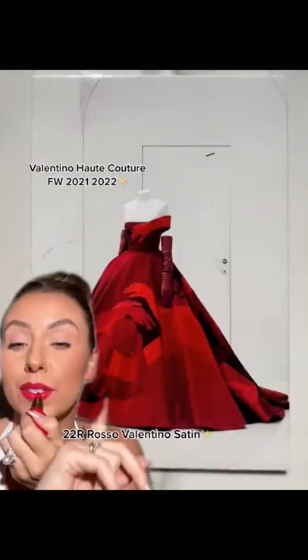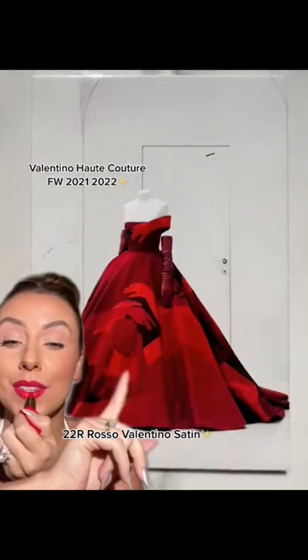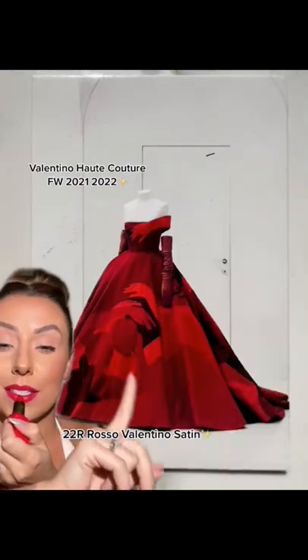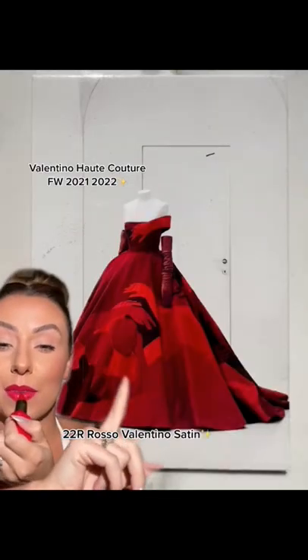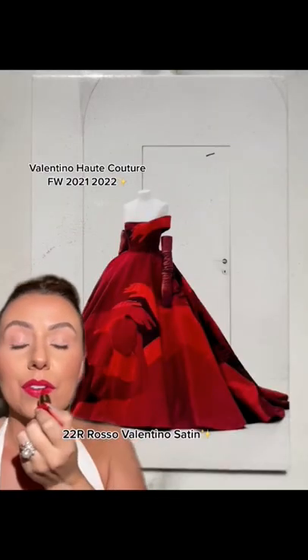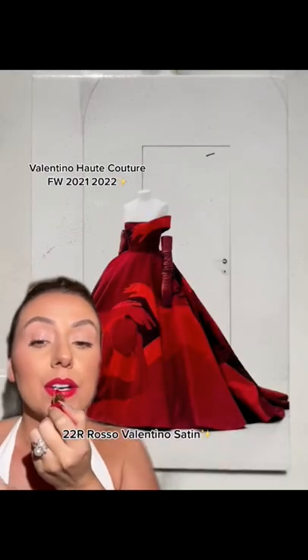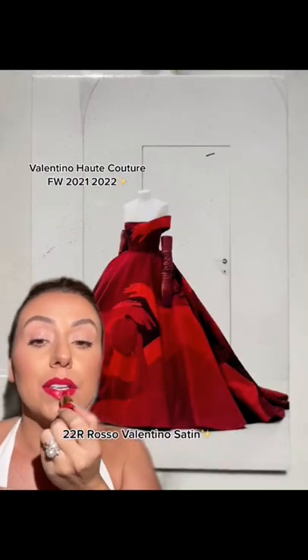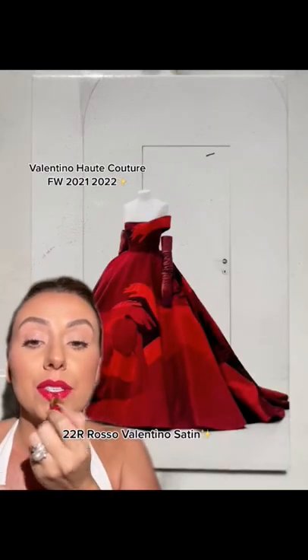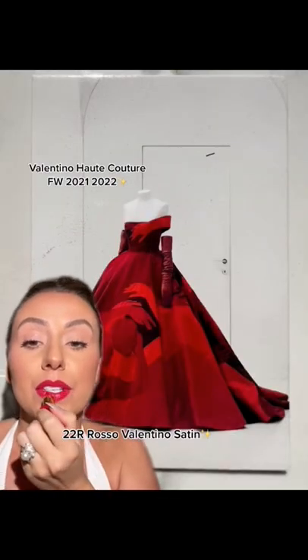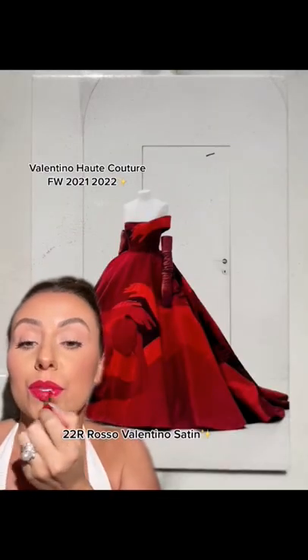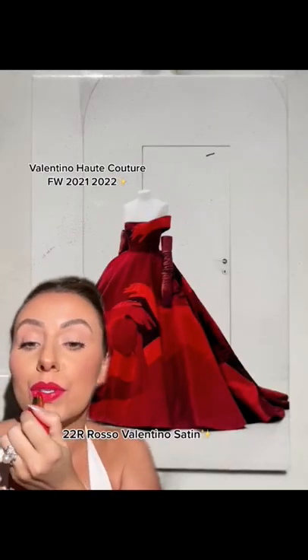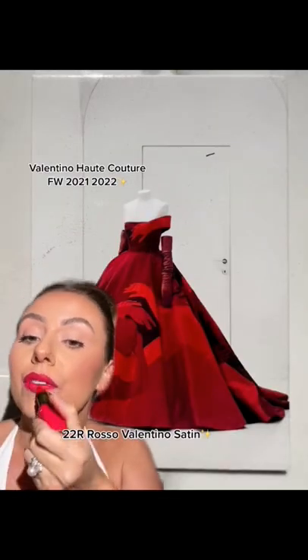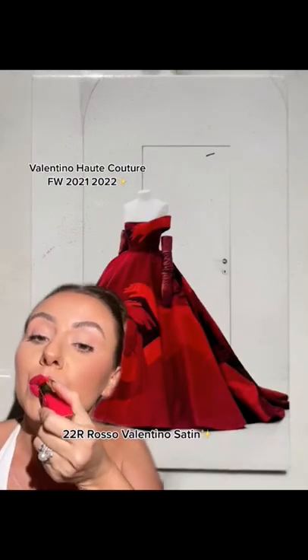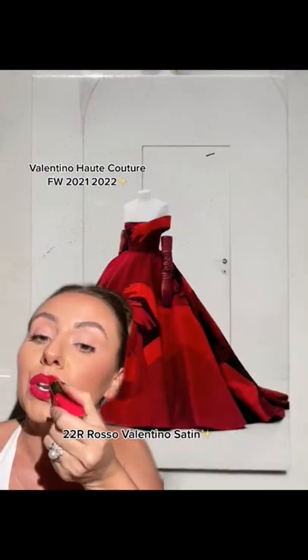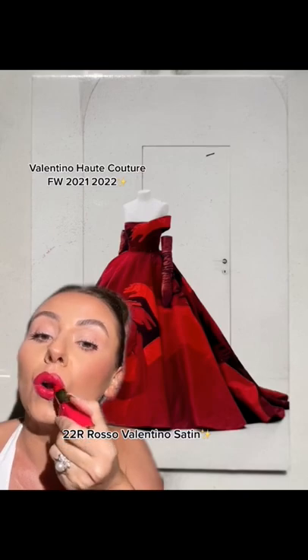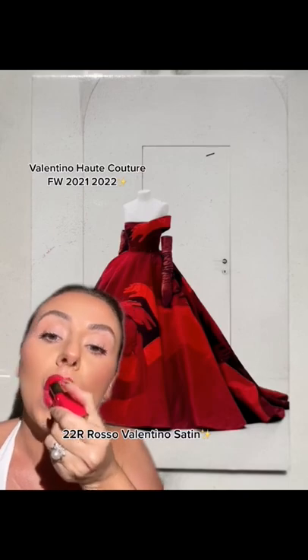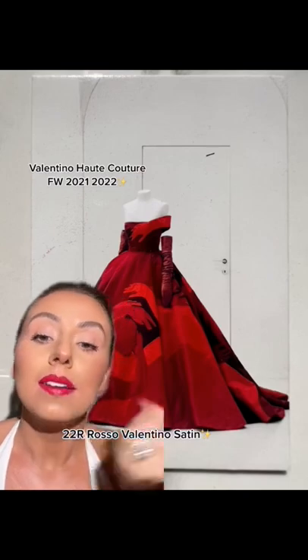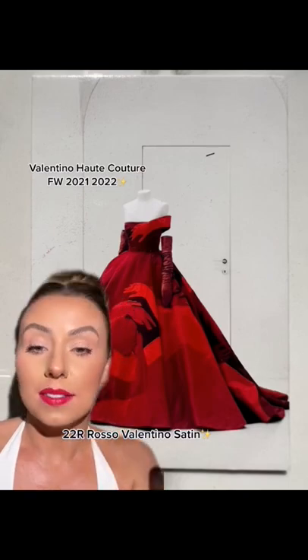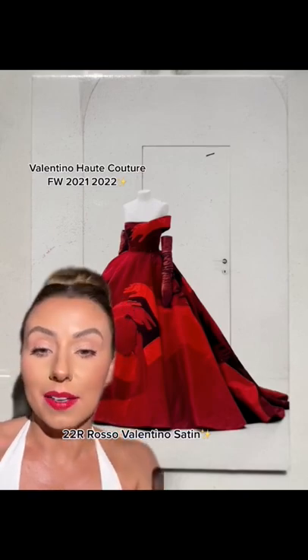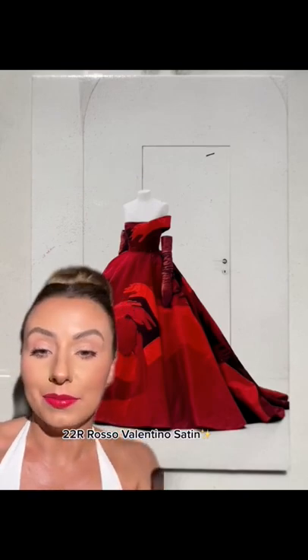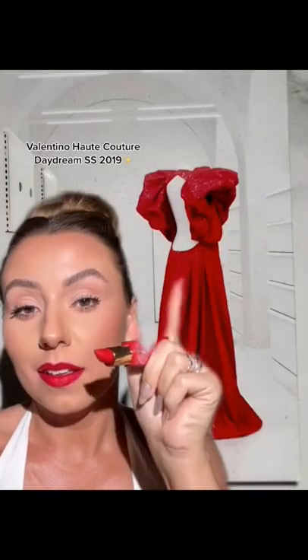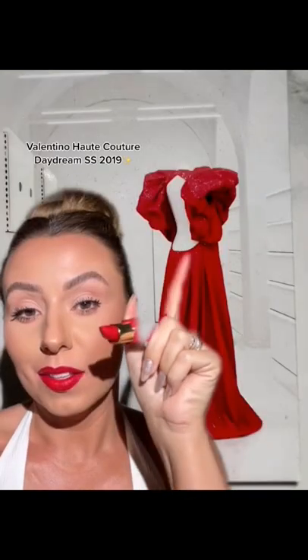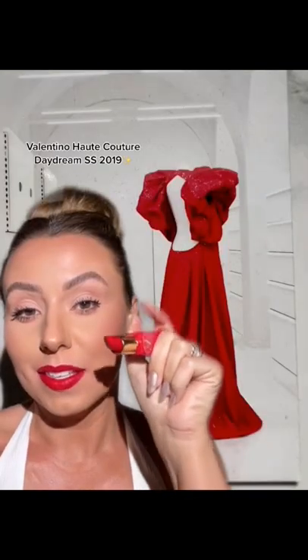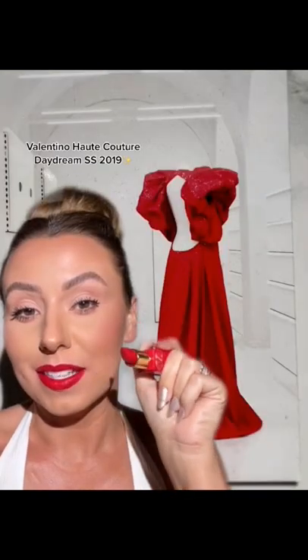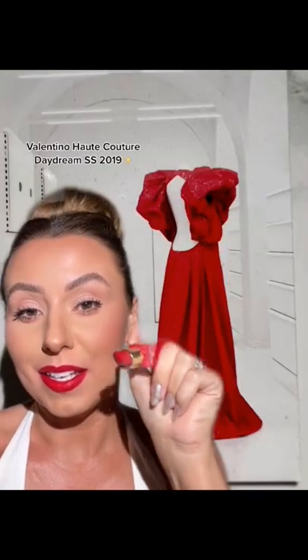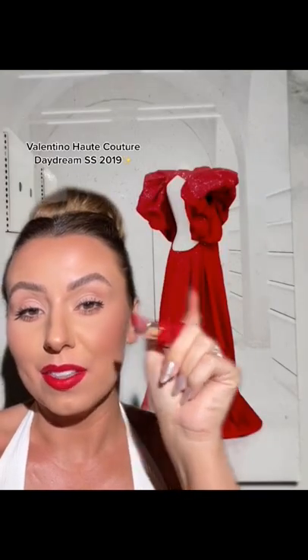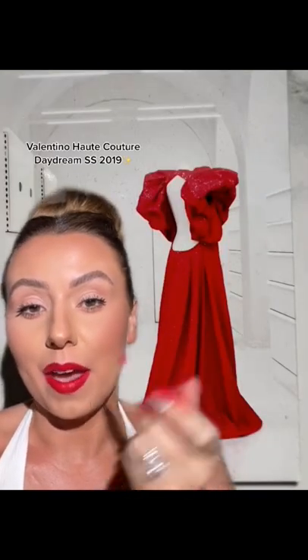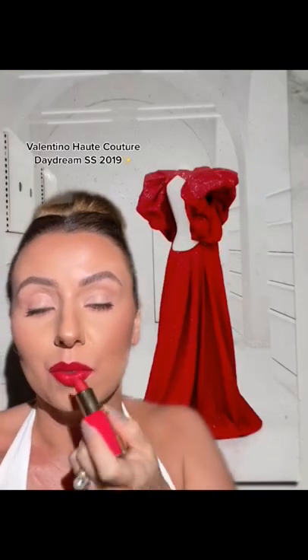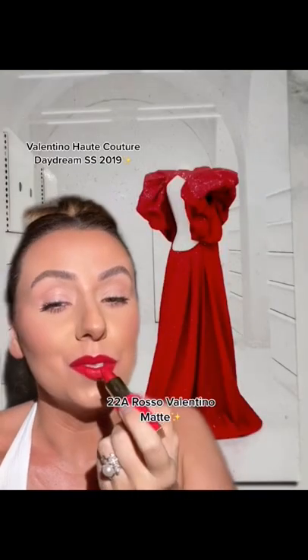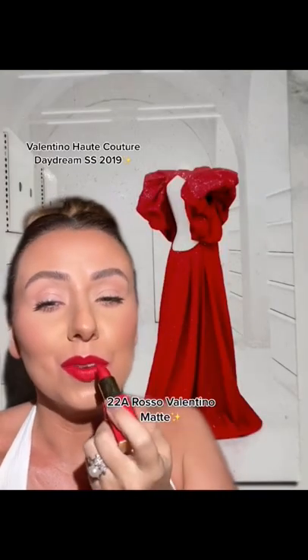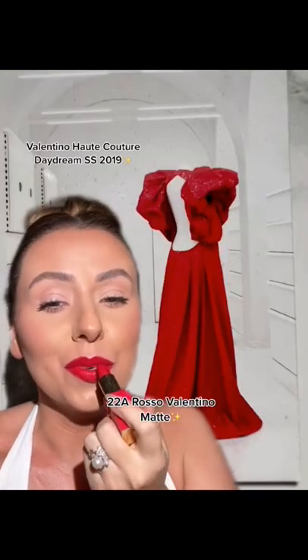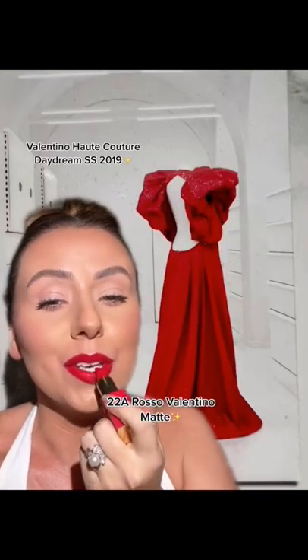I think this is my favorite dress, and this lipstick is Rosso Valentino Satin. Look at the sleeves in the back — it's so pretty.